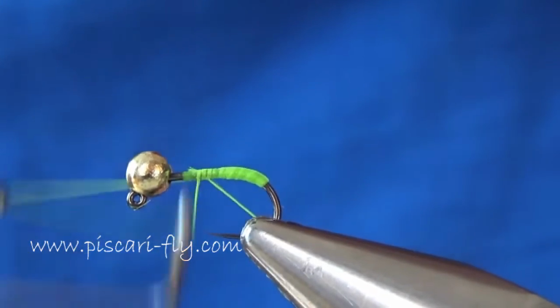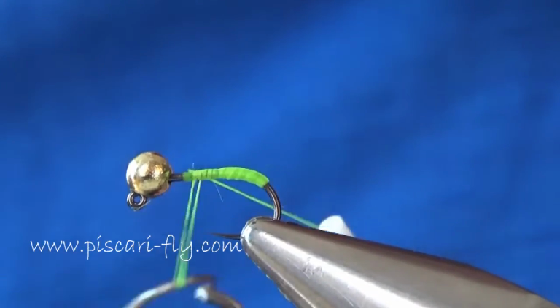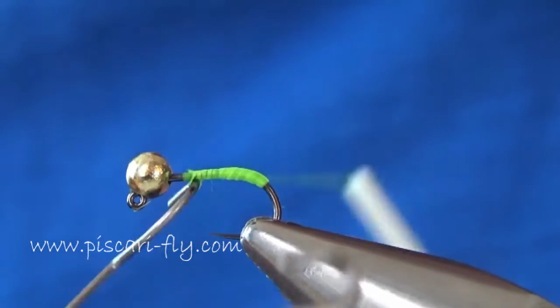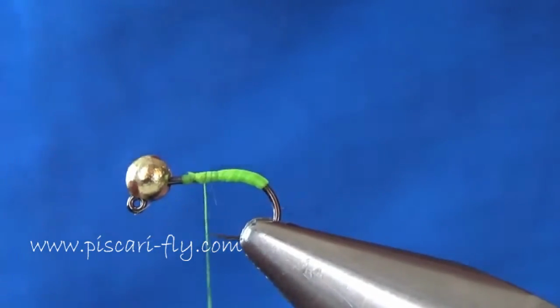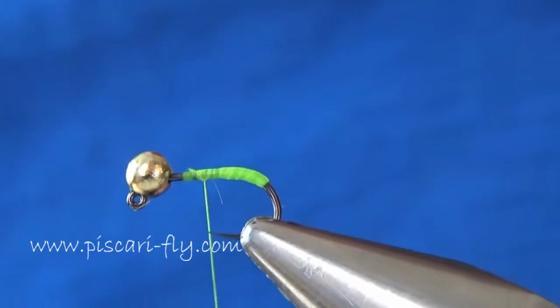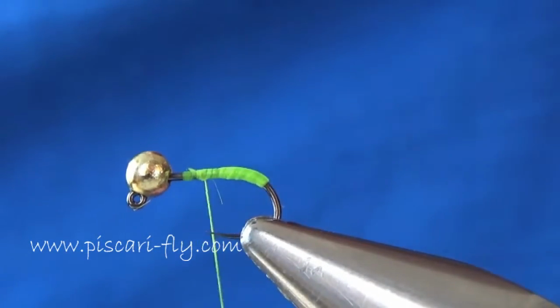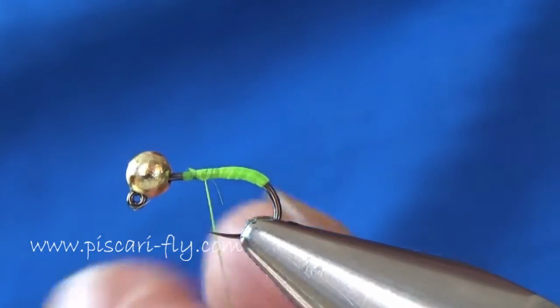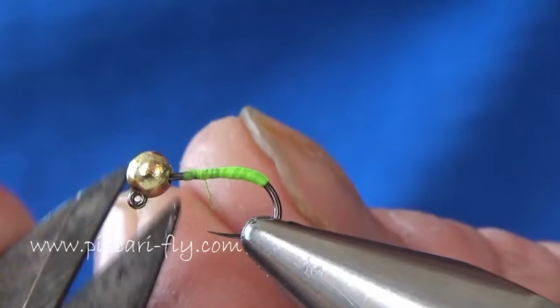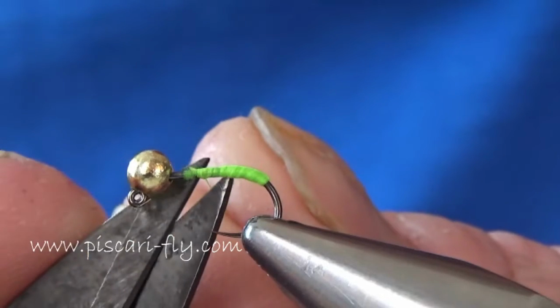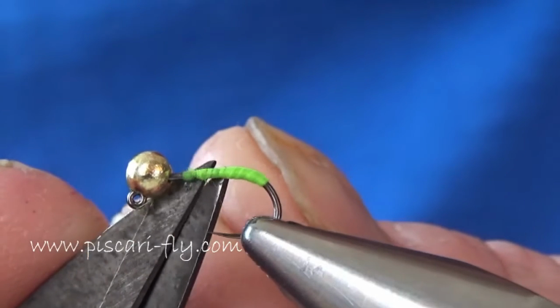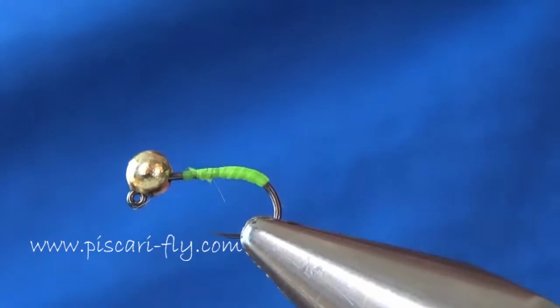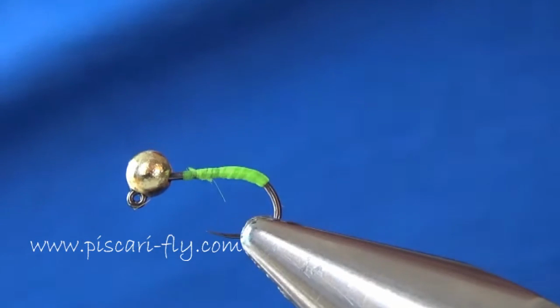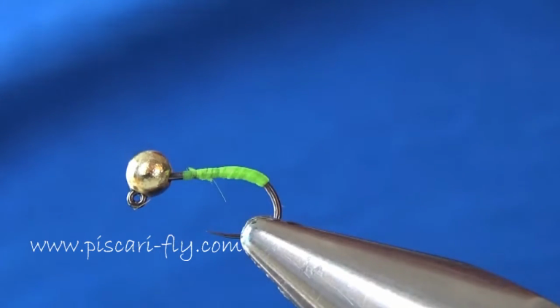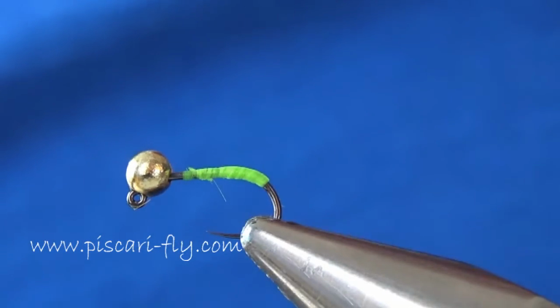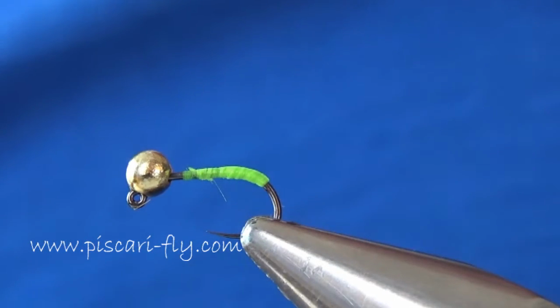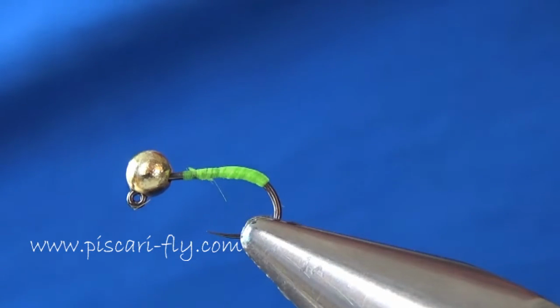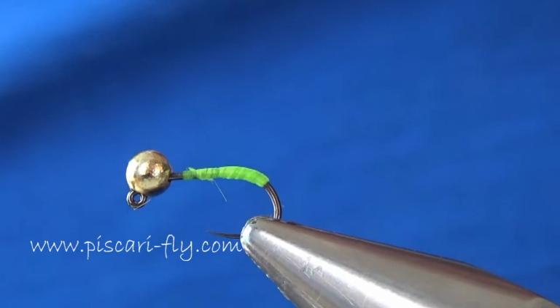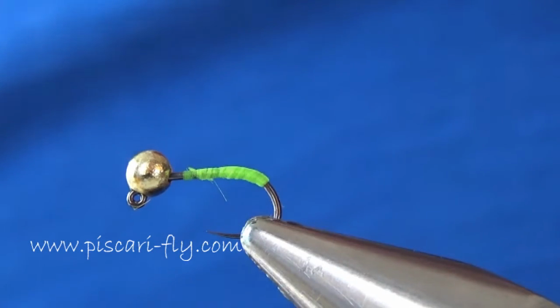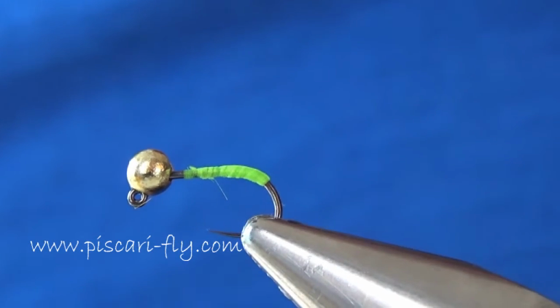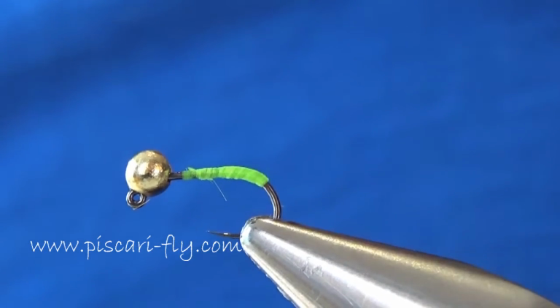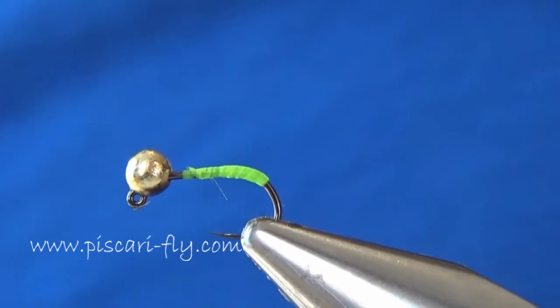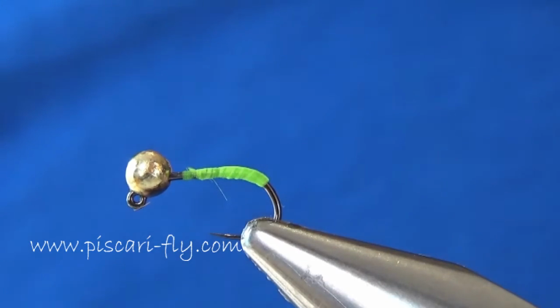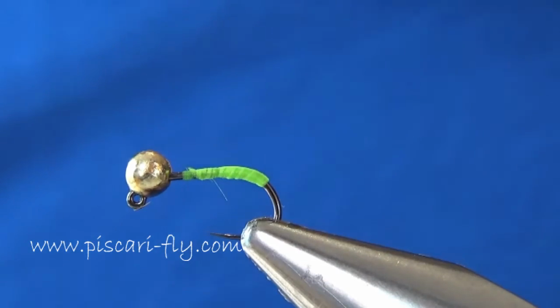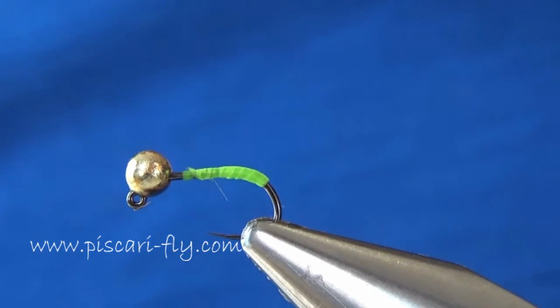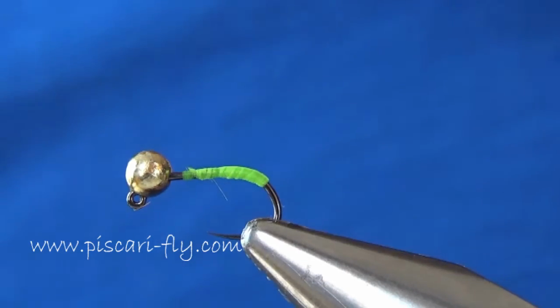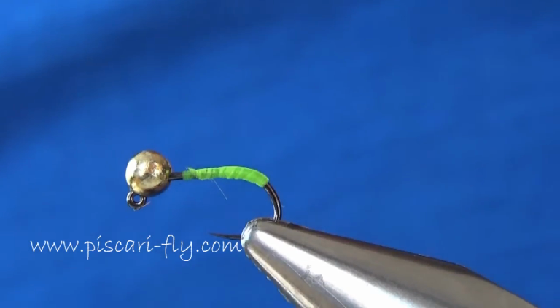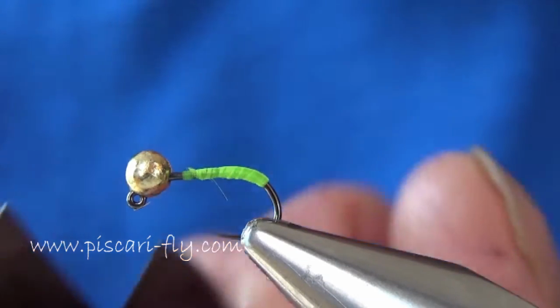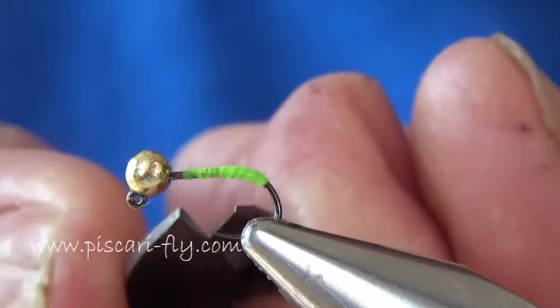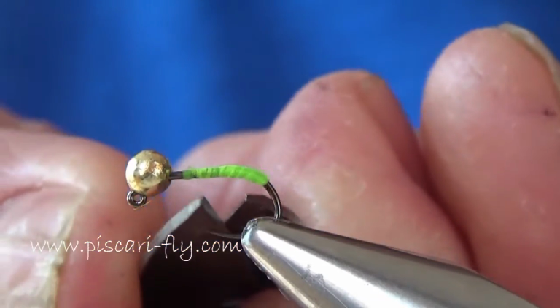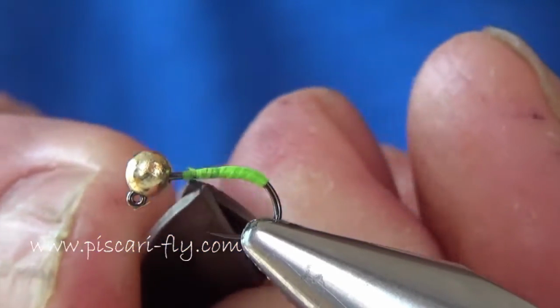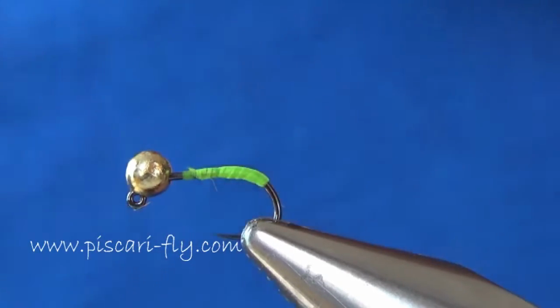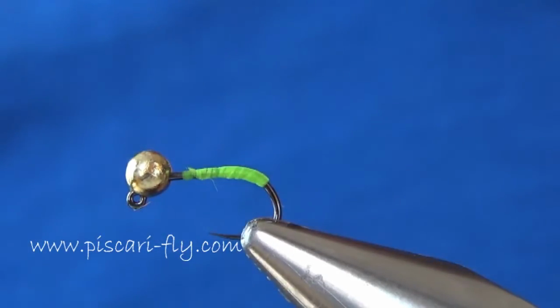Whip finish off. That is our tag in place. You can also use Glowbrite number 12 or 11 for that — whichever you prefer. For me I like the intensity of Tommy Fly colours.